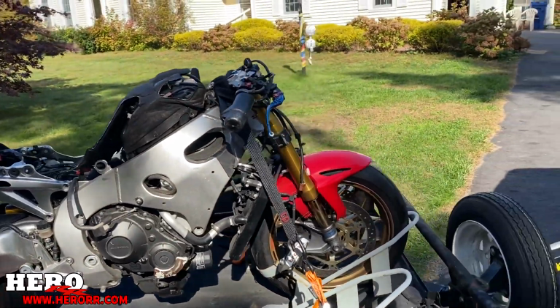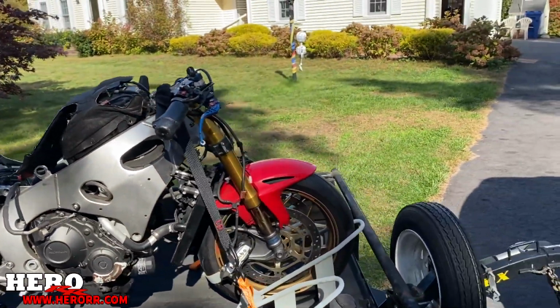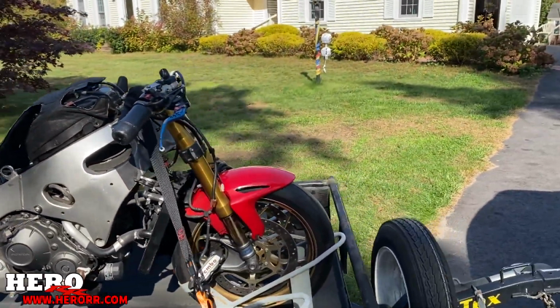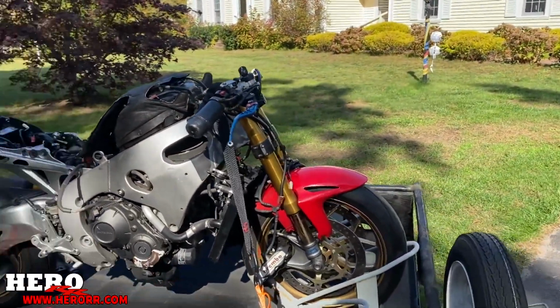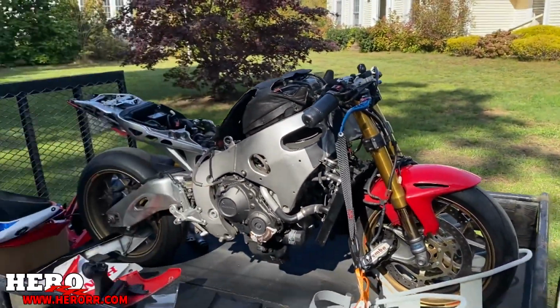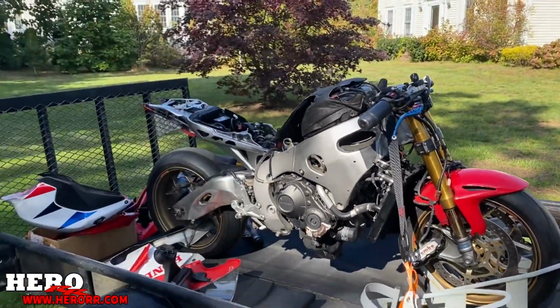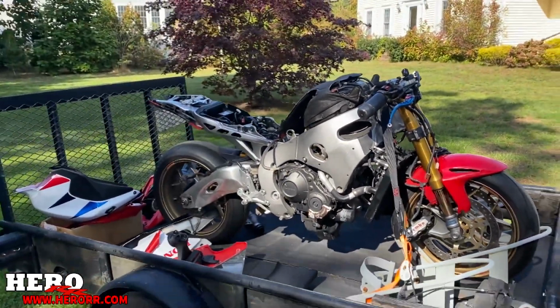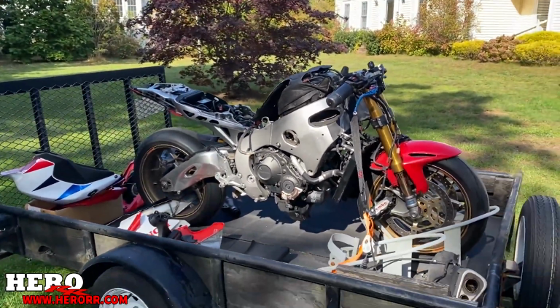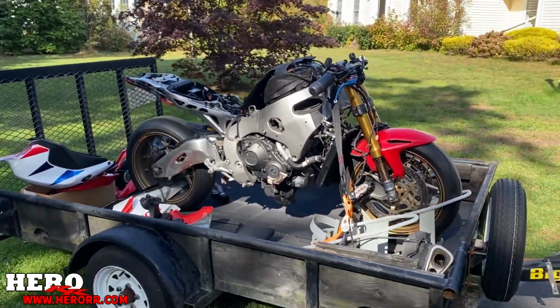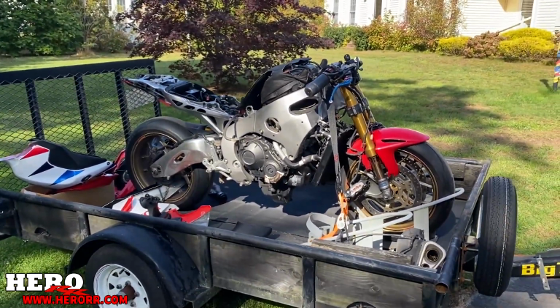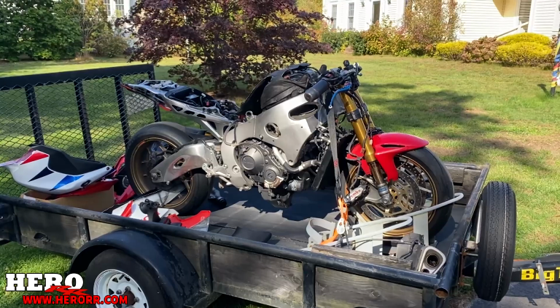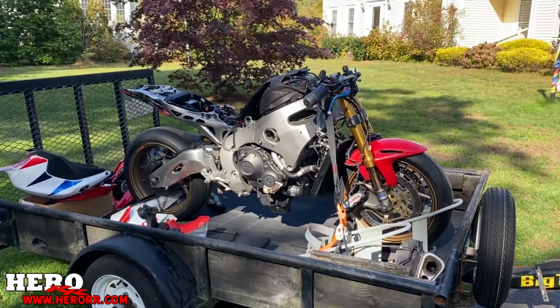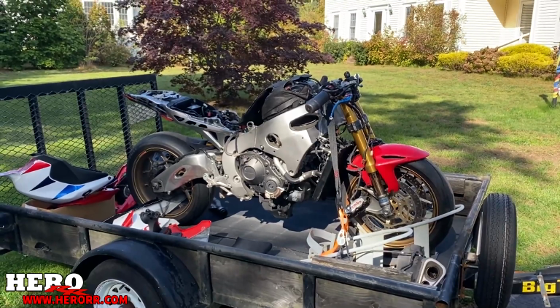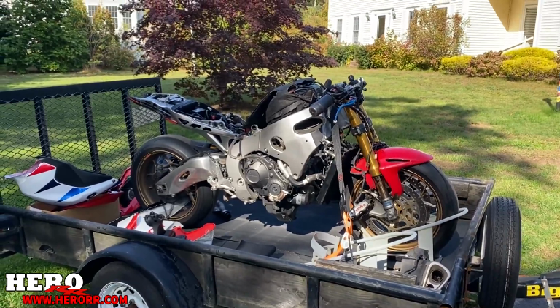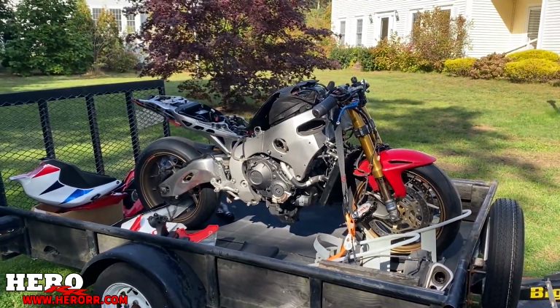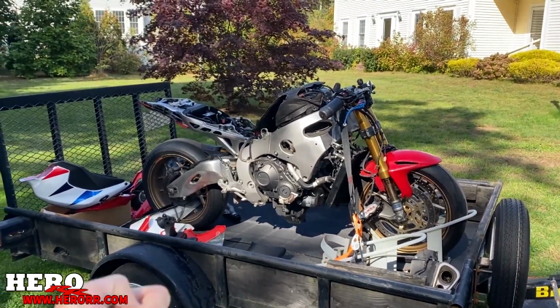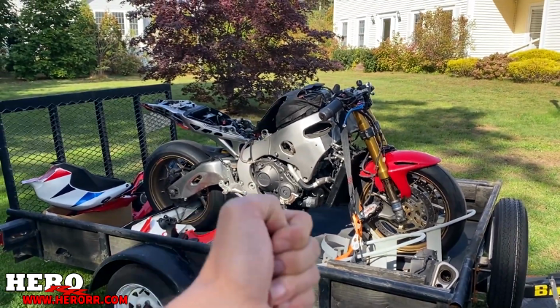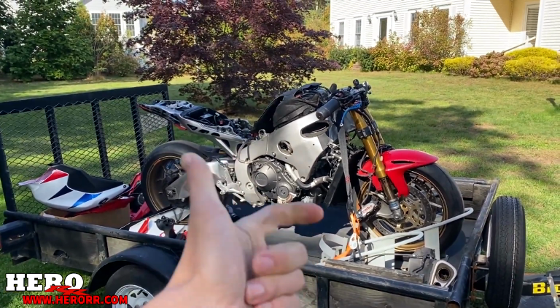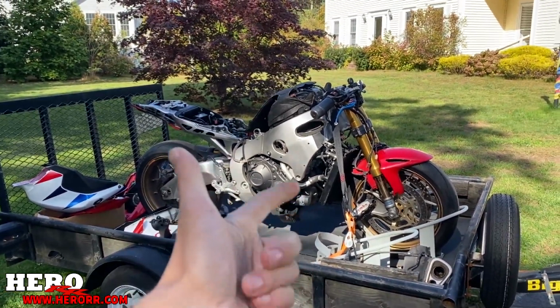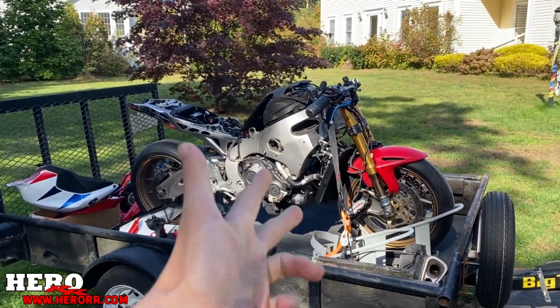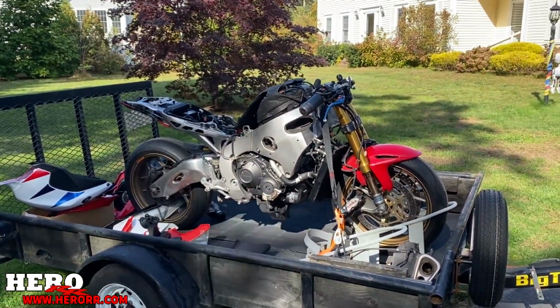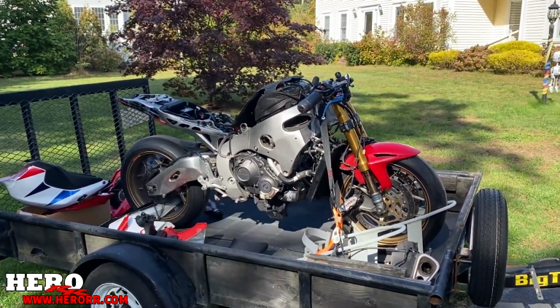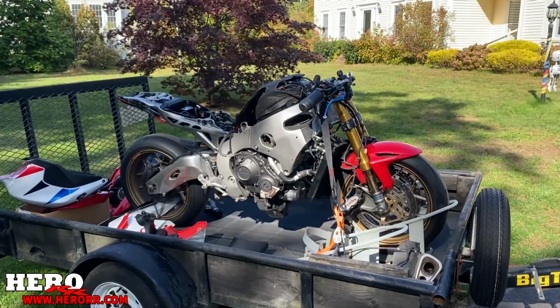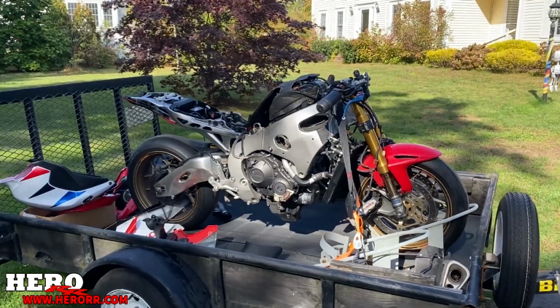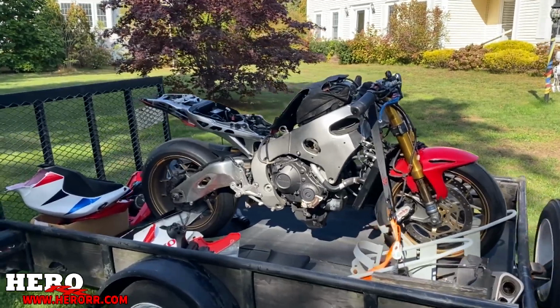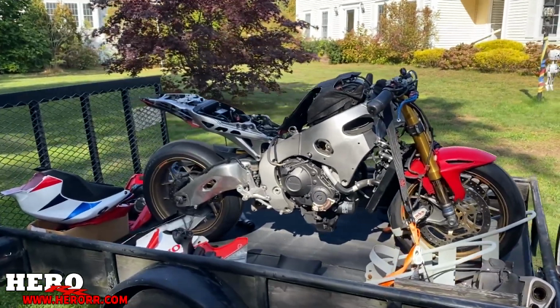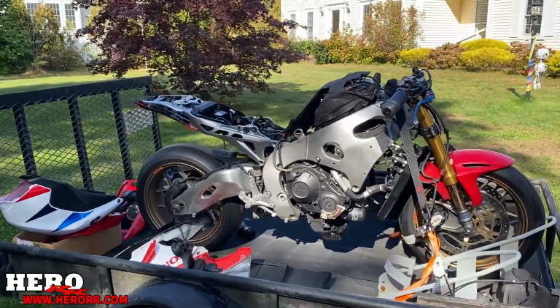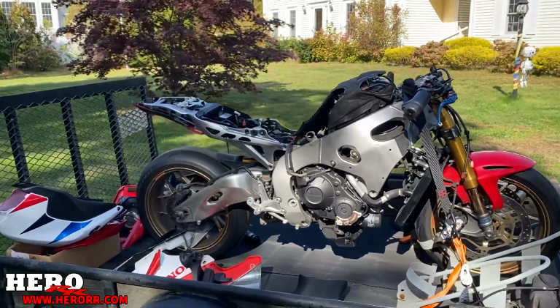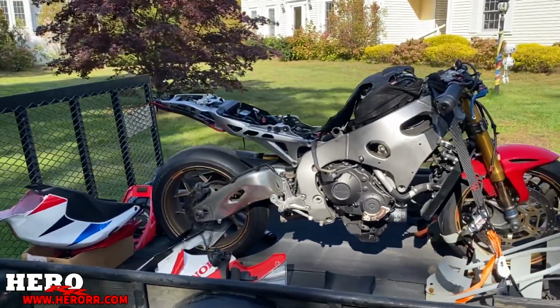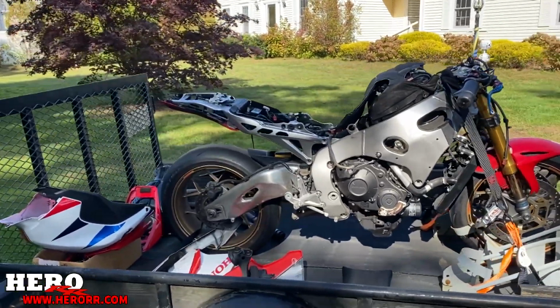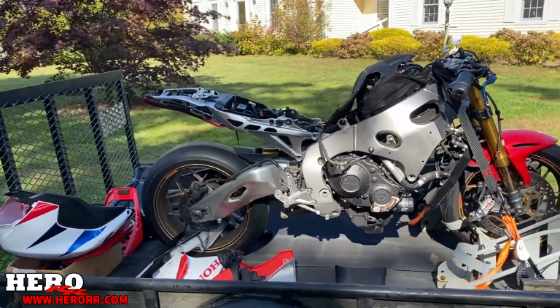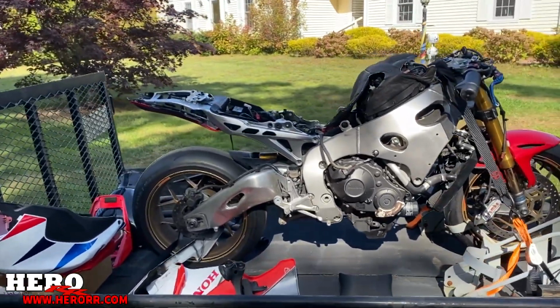I'll explain to you guys exactly why I bought this bike — three words: $500. That's what I paid for this.